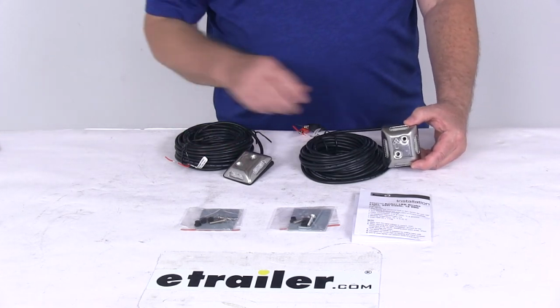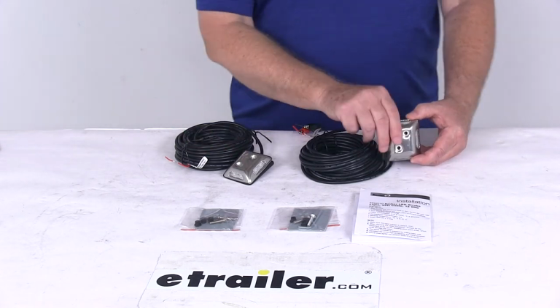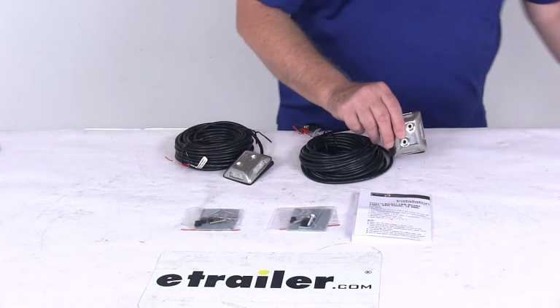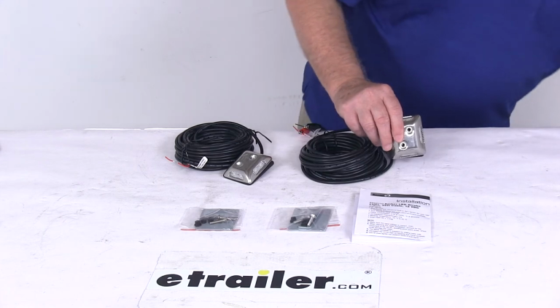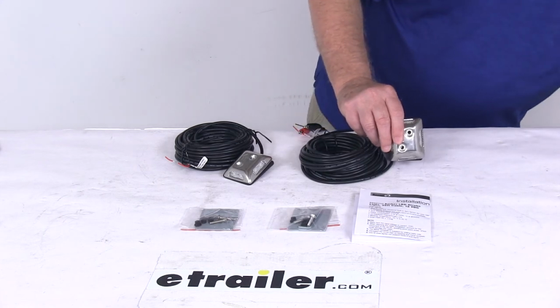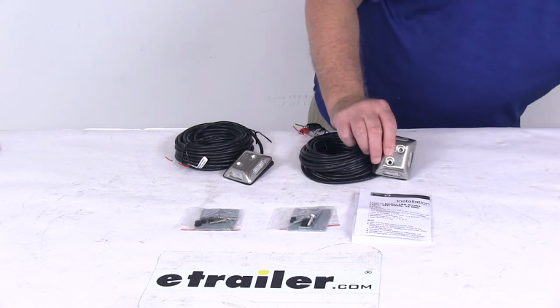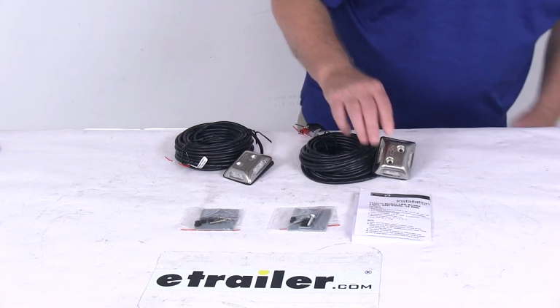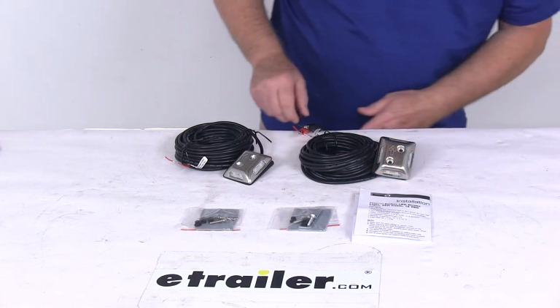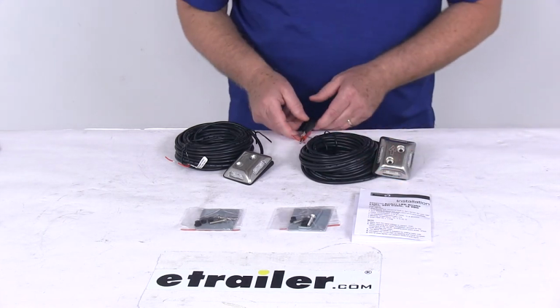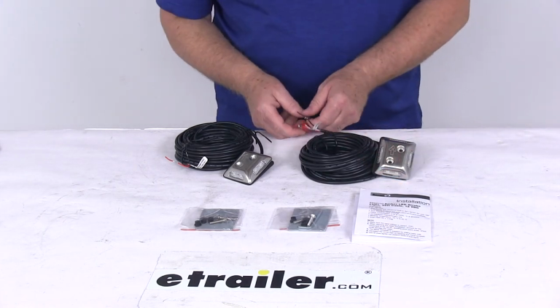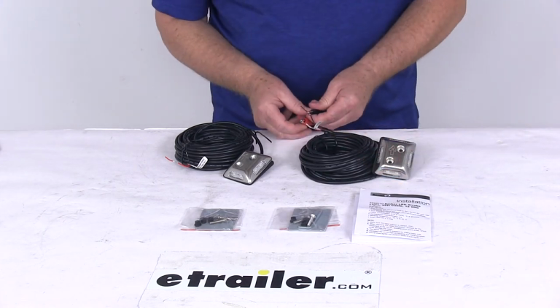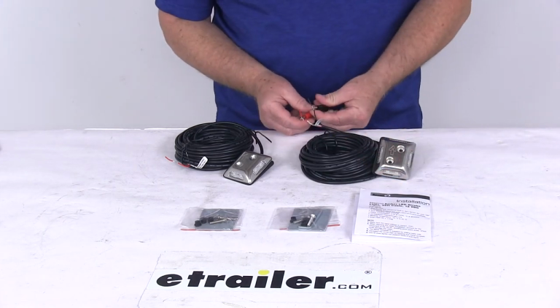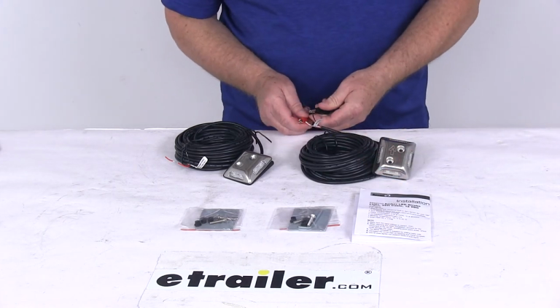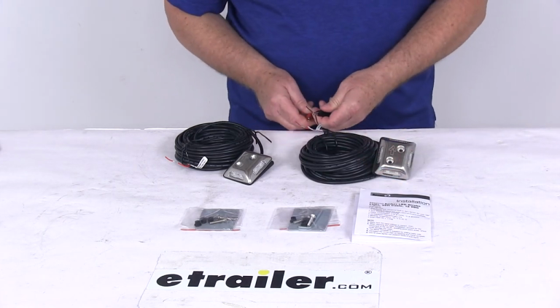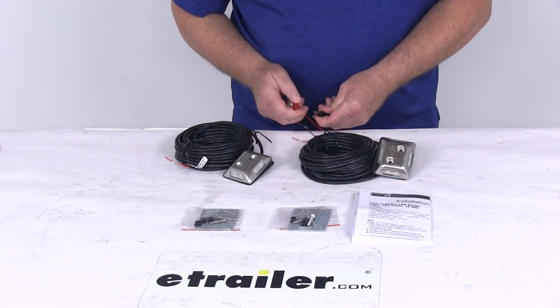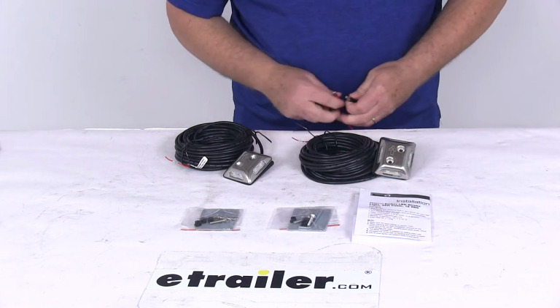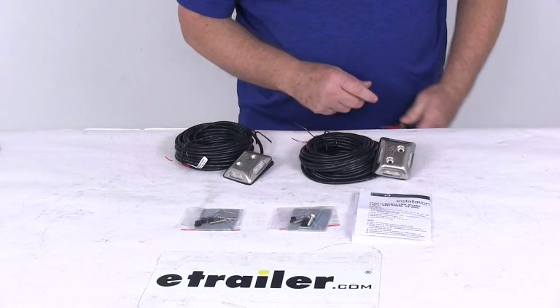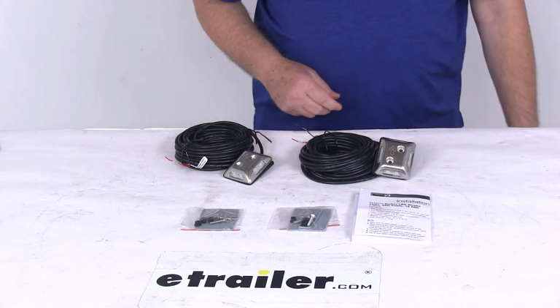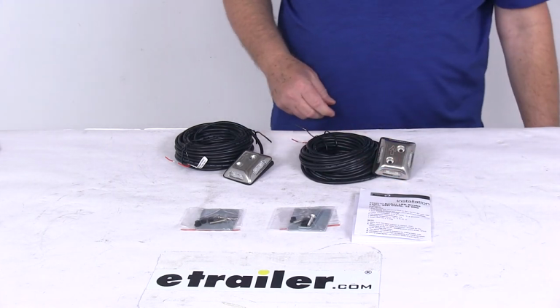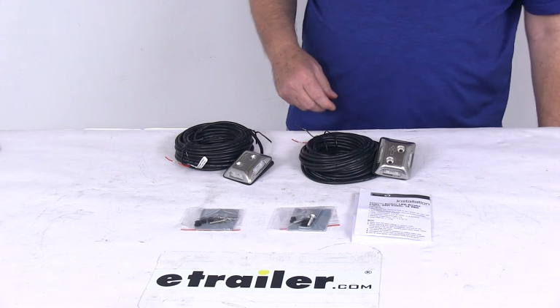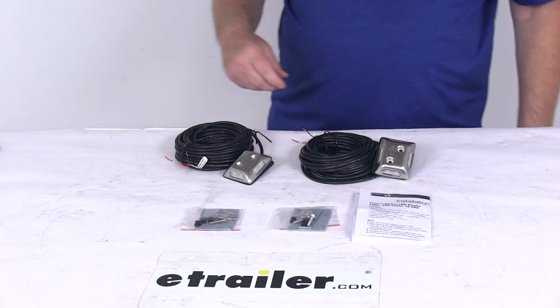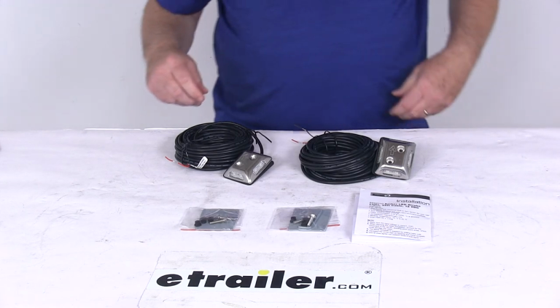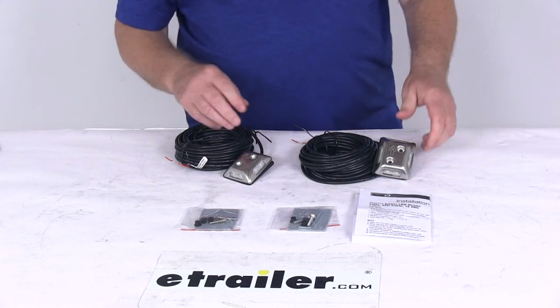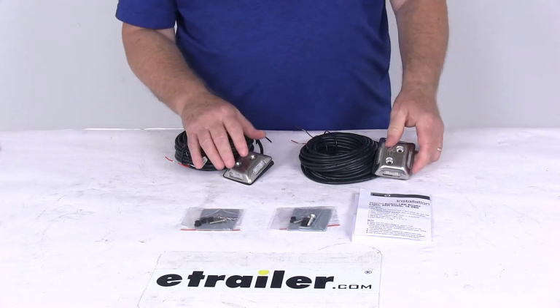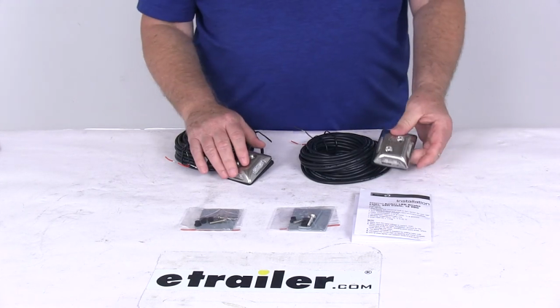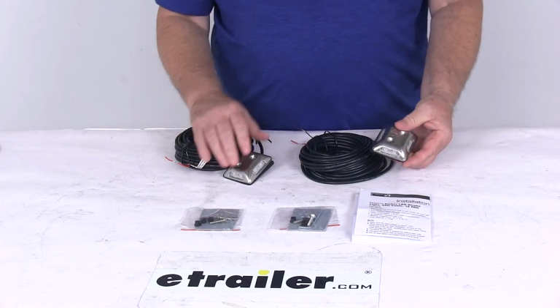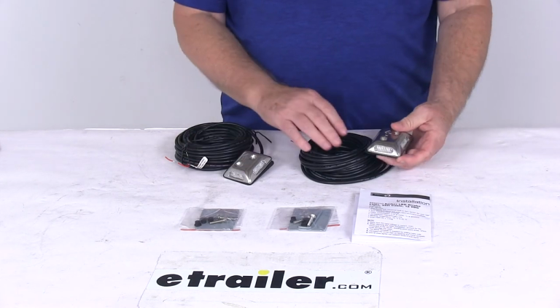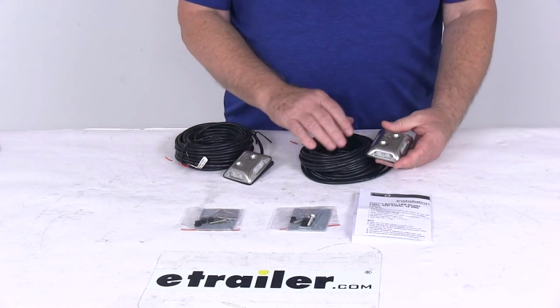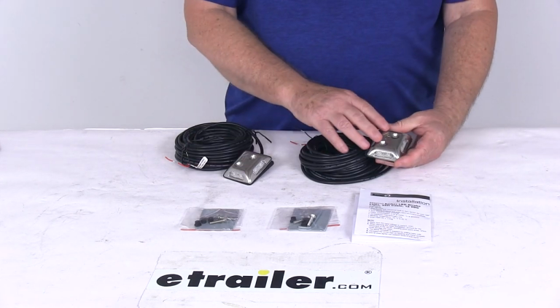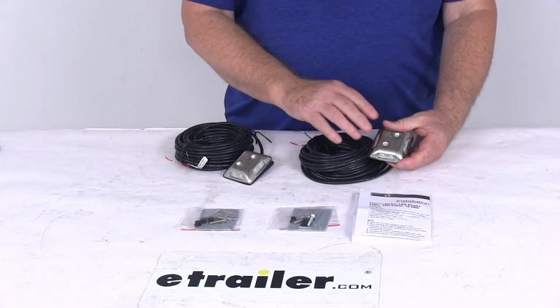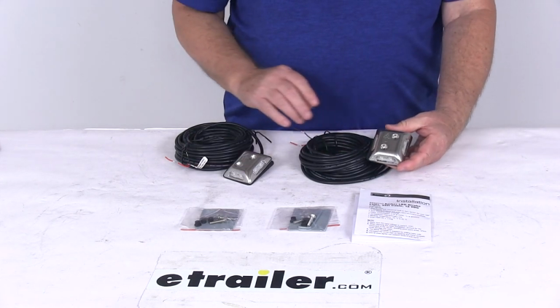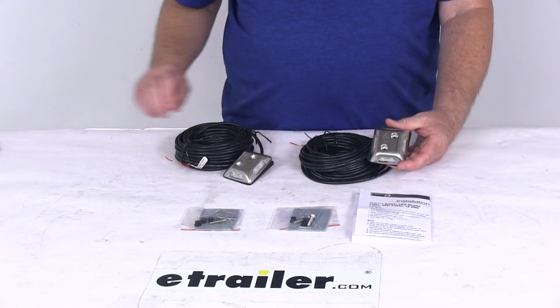Going ahead and turning off the power, we'll disconnect it. But that should do it for the review on the crush-resistant horizontal LED strobe light set.